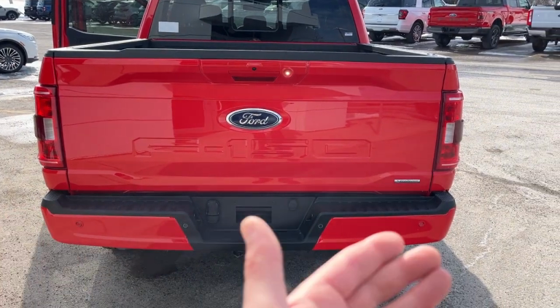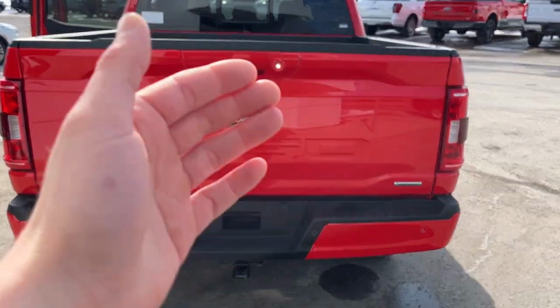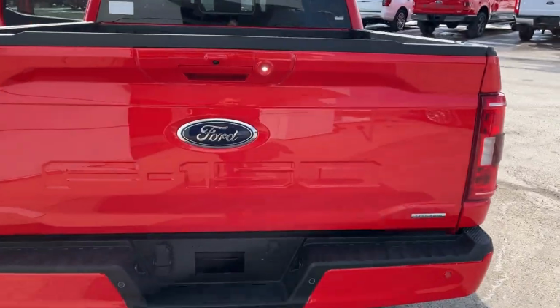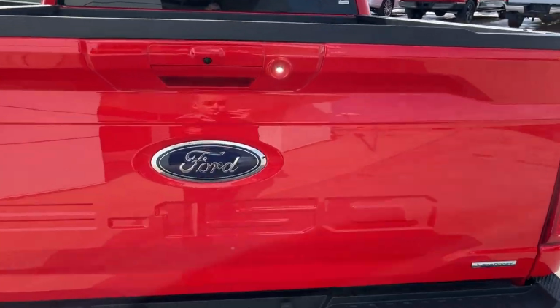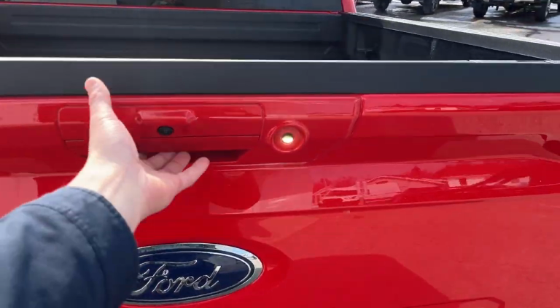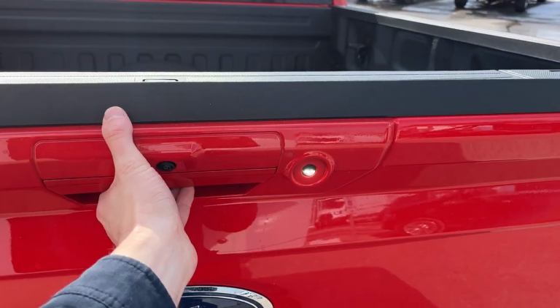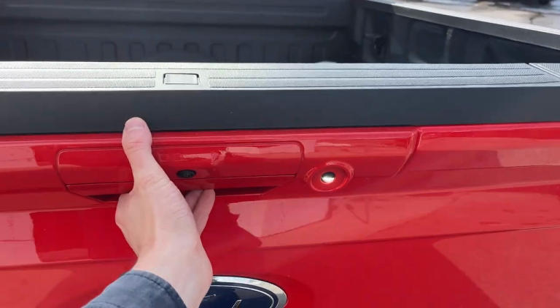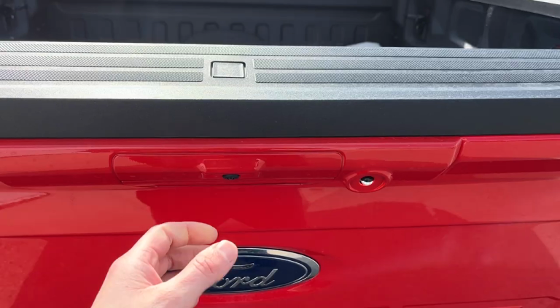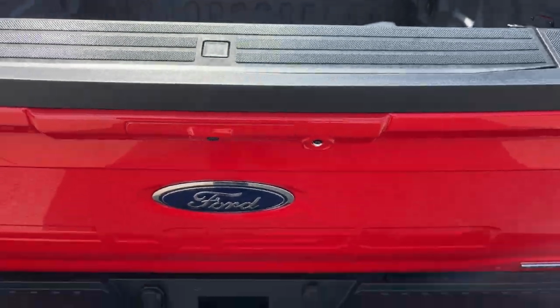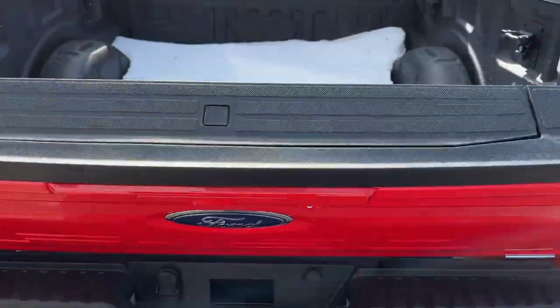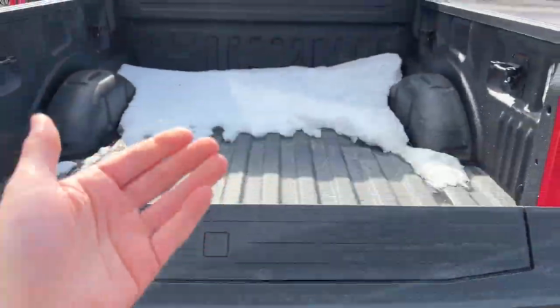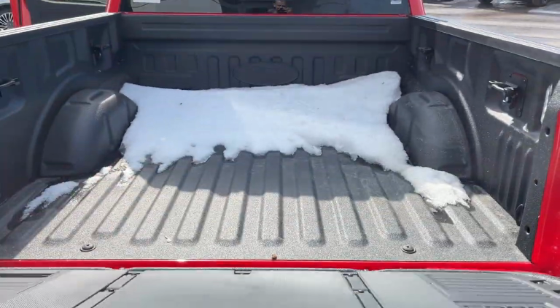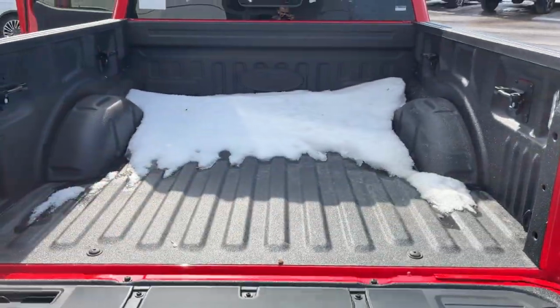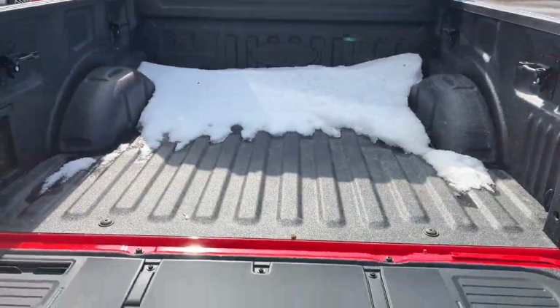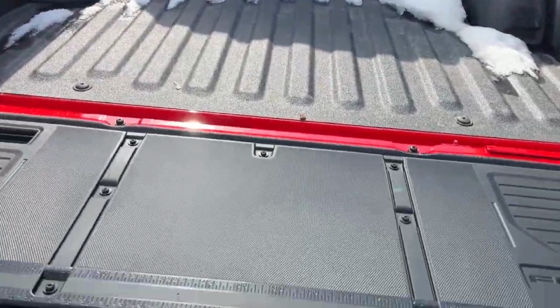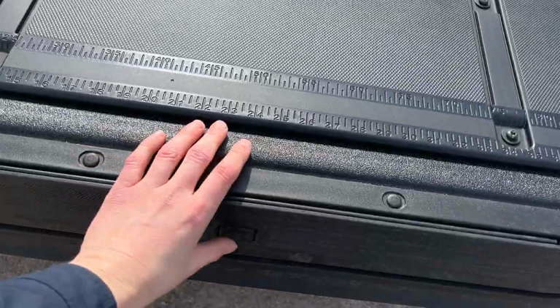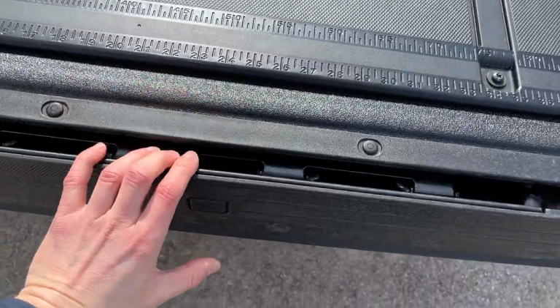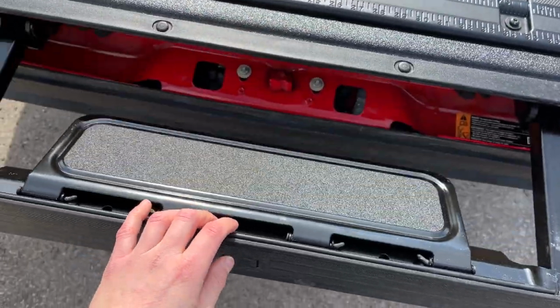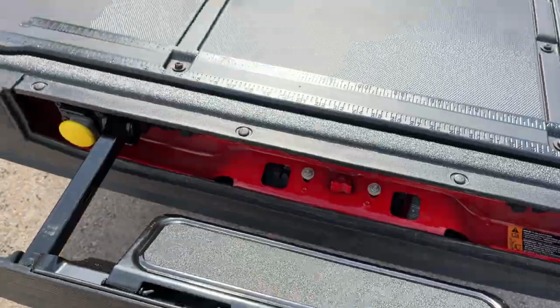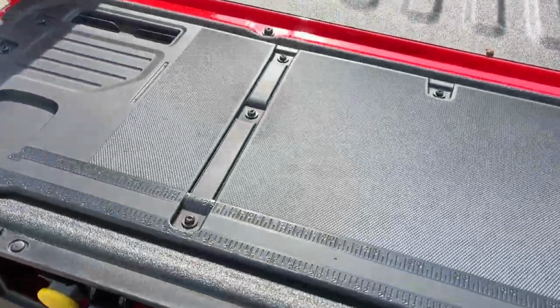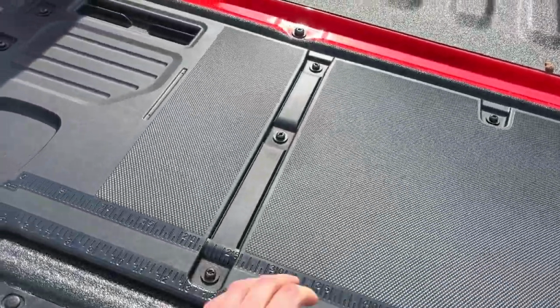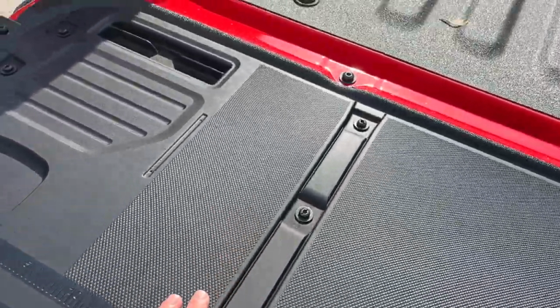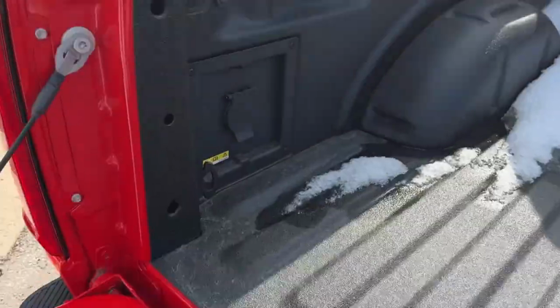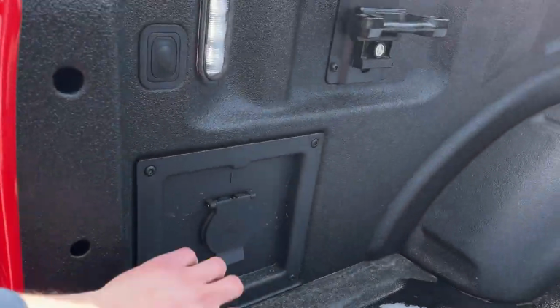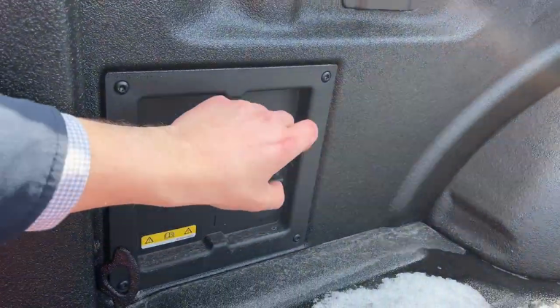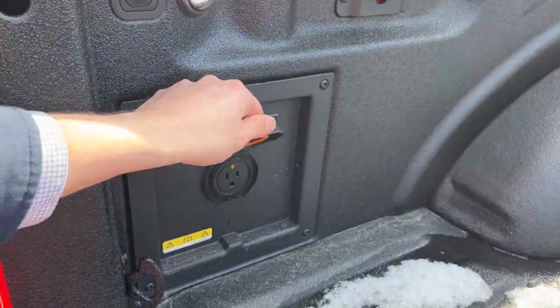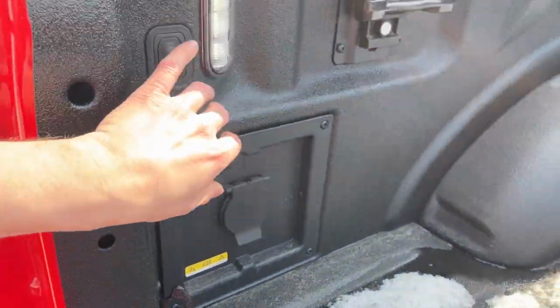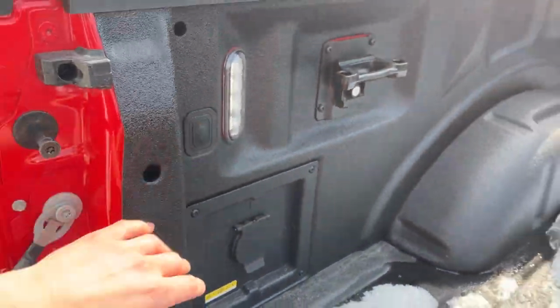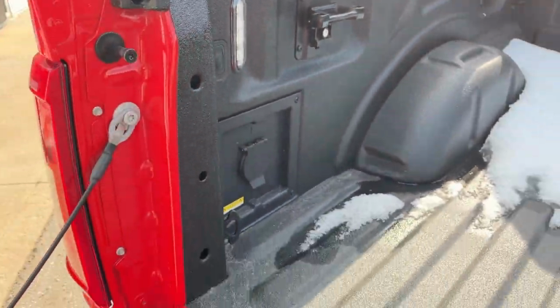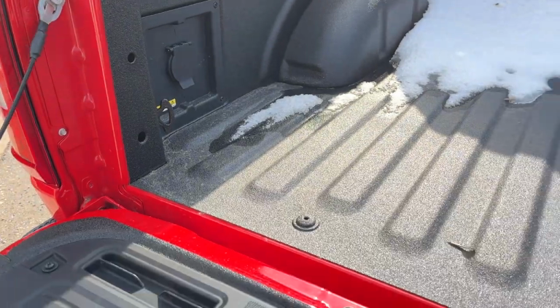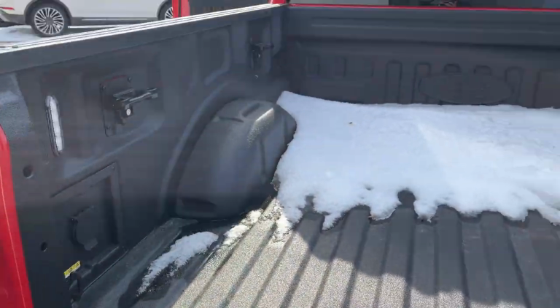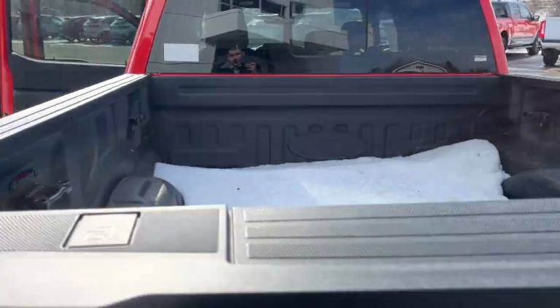You do have your reverse parking sensors and reverse camera, that soft descending tailgate, and this does have the Ford Tough Bed spray-in bed liner. You also have the tailgate step back here, as well as your work surface, a 400-watt outlet back here, and your LED bed lighting.